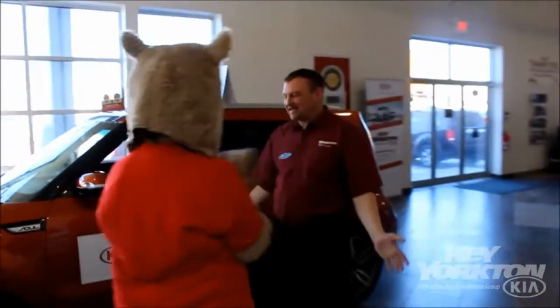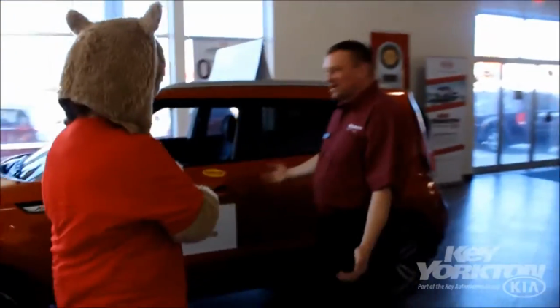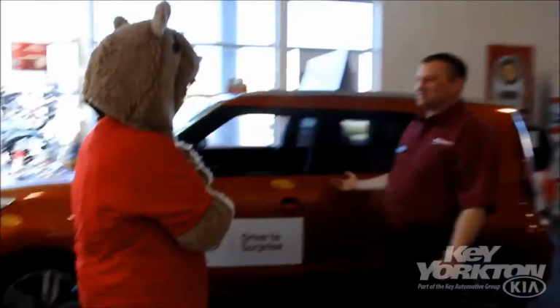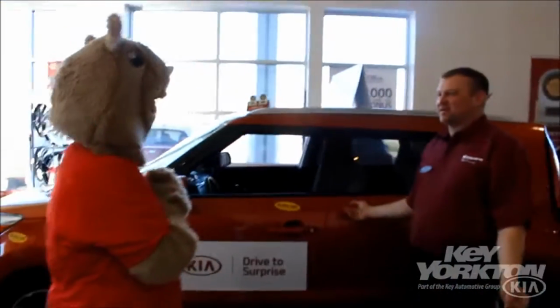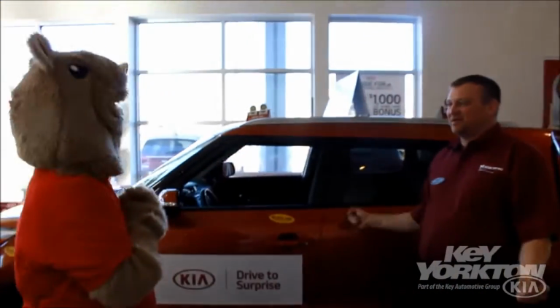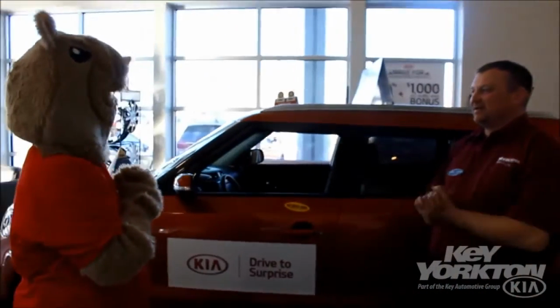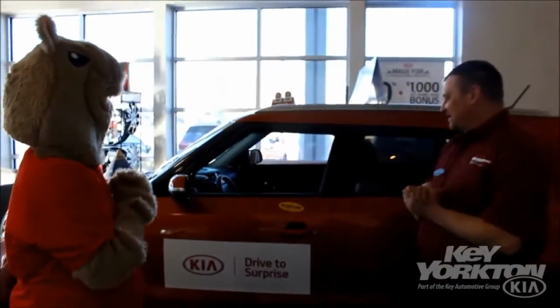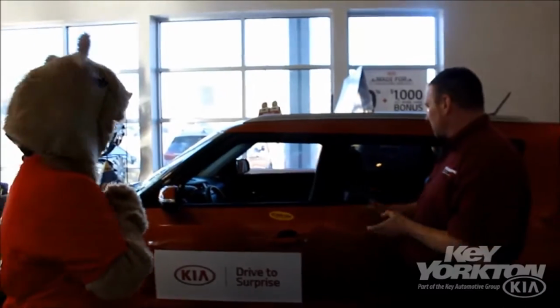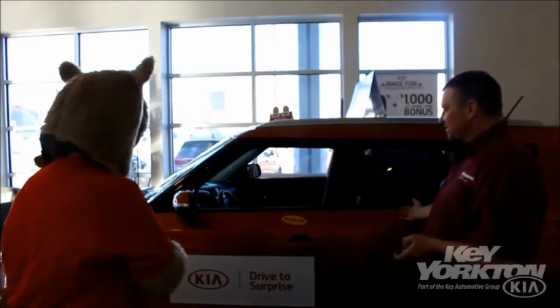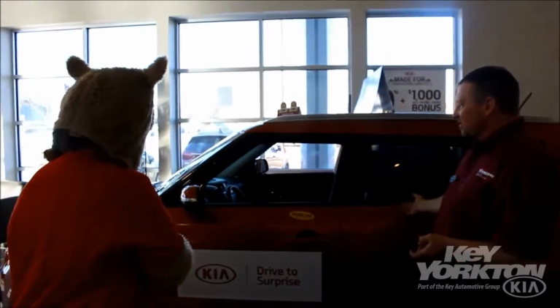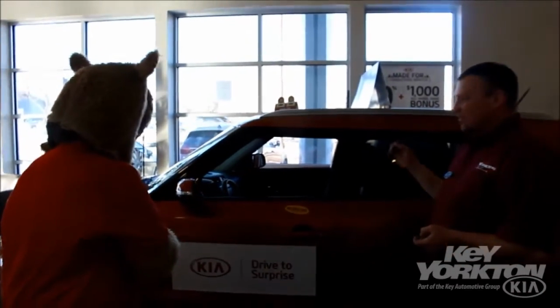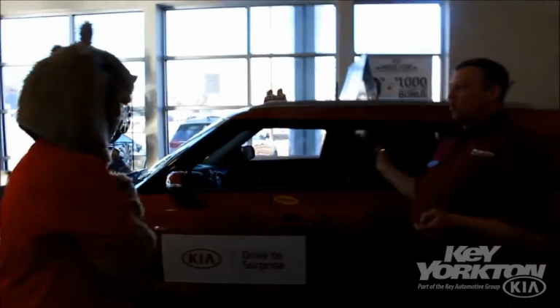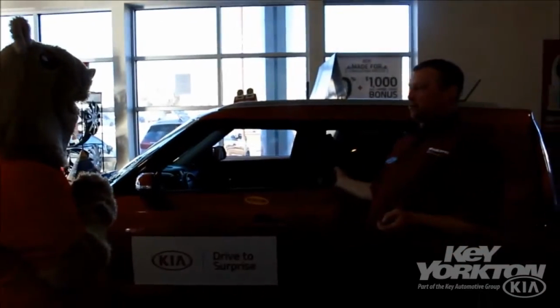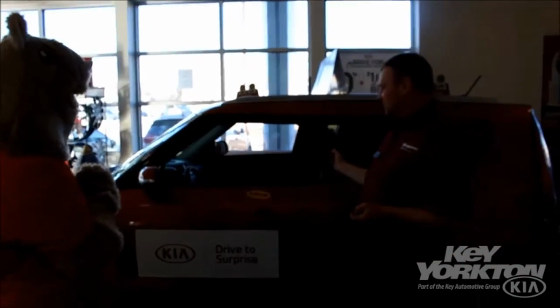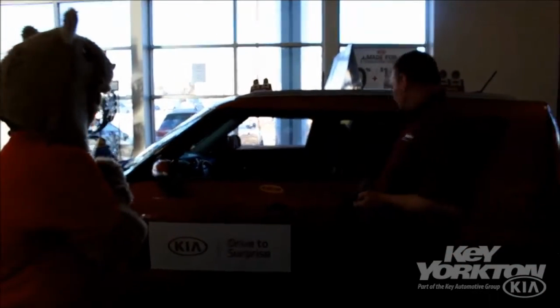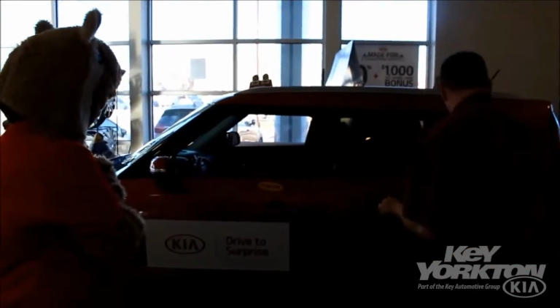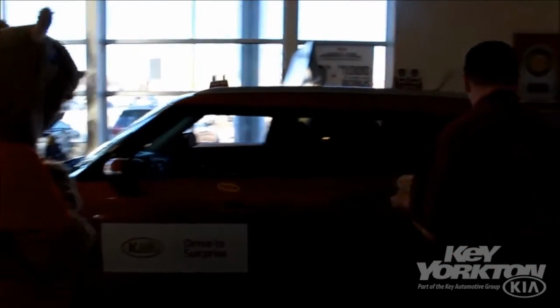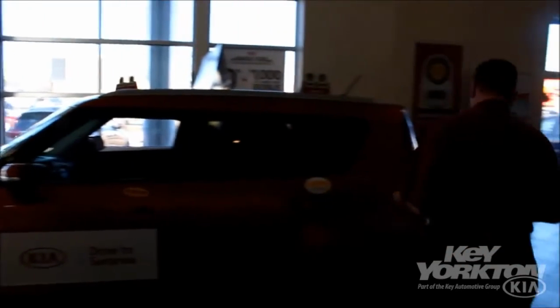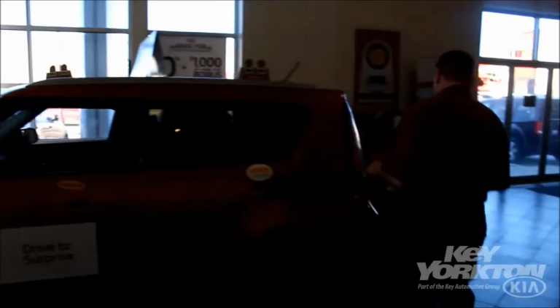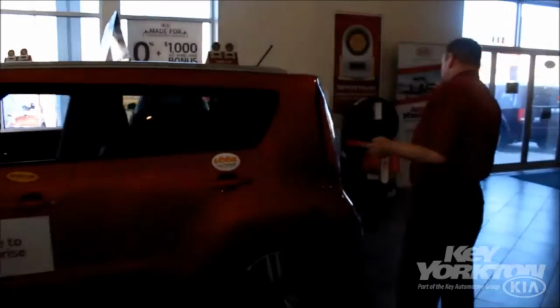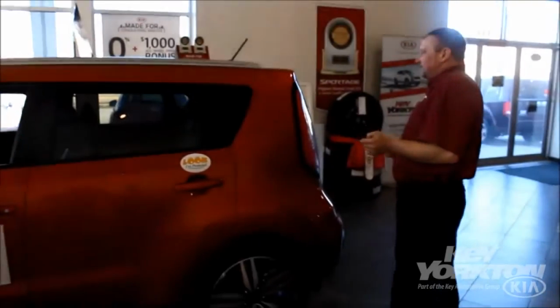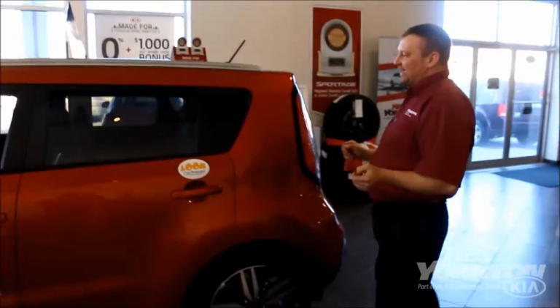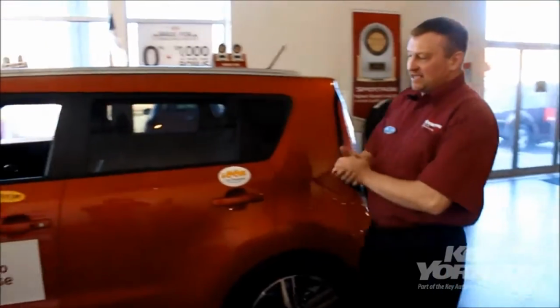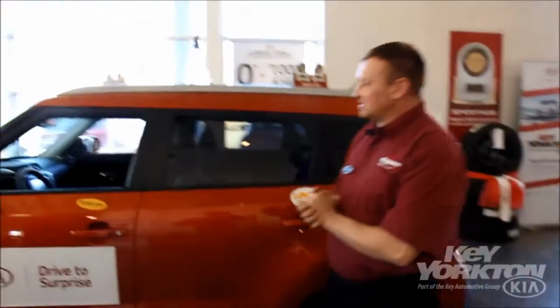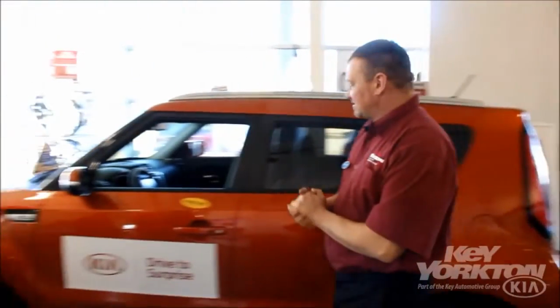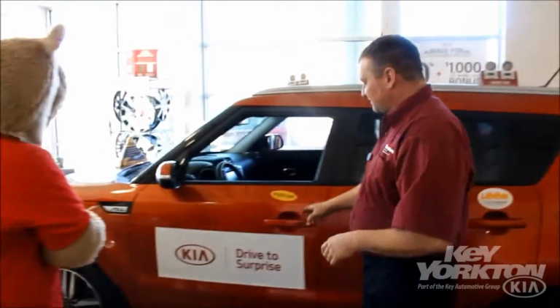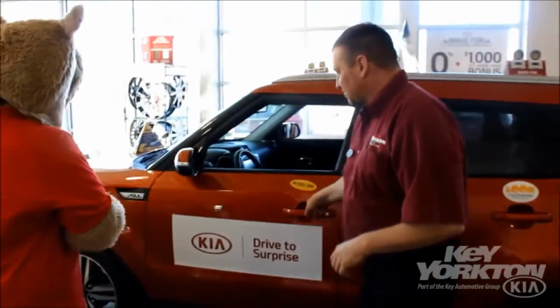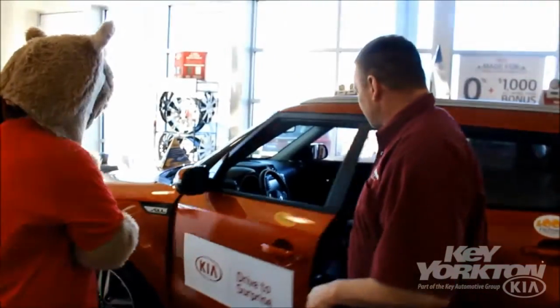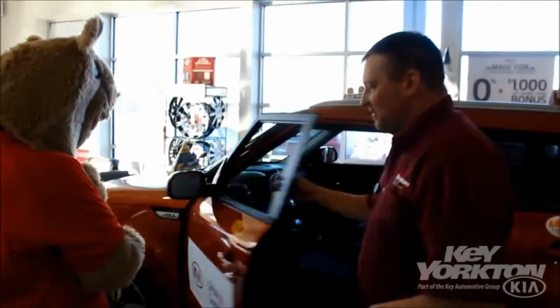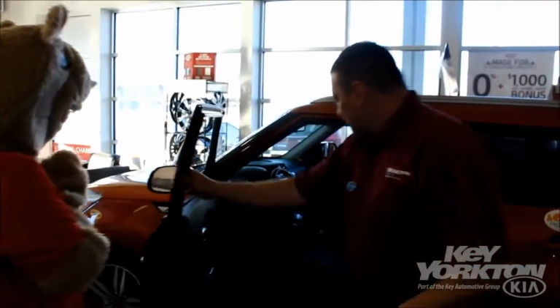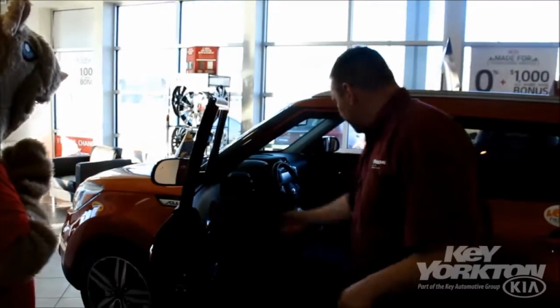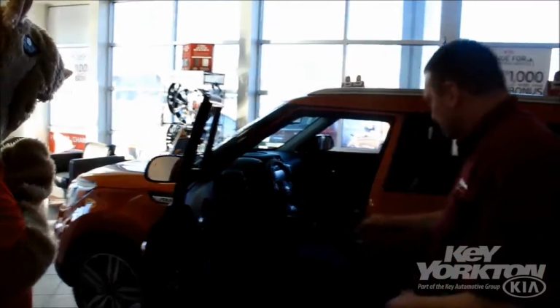Fantastic! Are you here to see the new Kia Soul? We're going to show you this what we call wild orange Kia Soul. It's kind of a special edition EX type they call it, and it has got some fantastic features. I absolutely love it. Why don't you have a seat inside there?